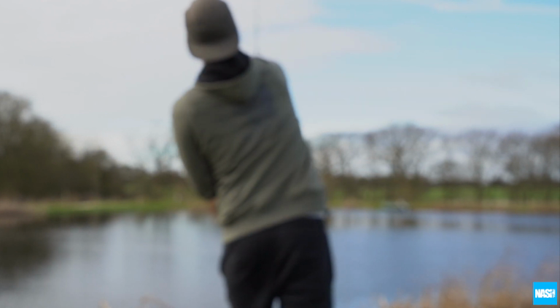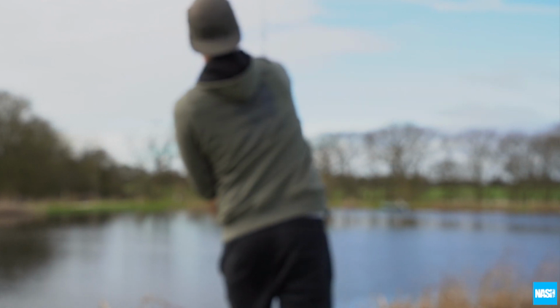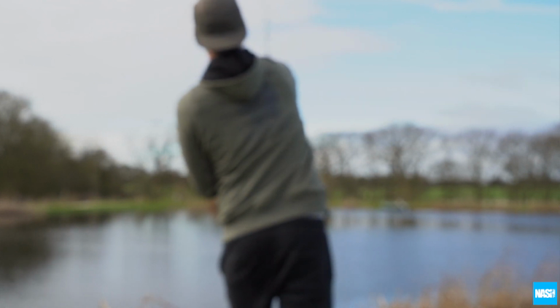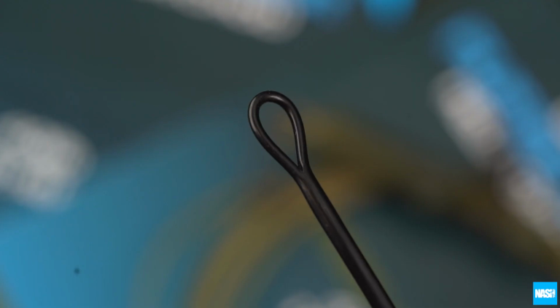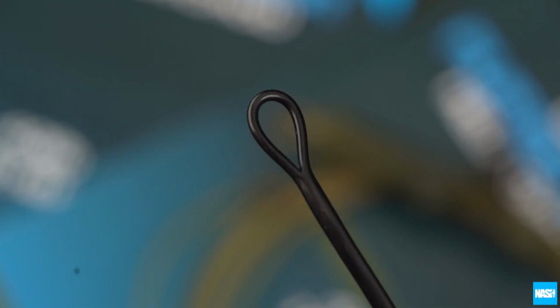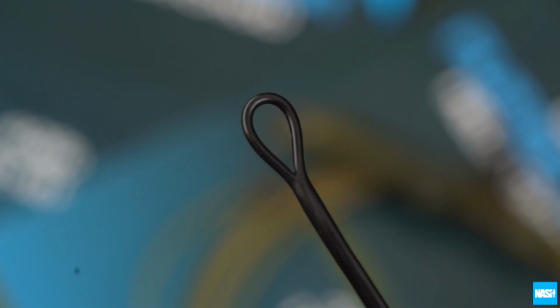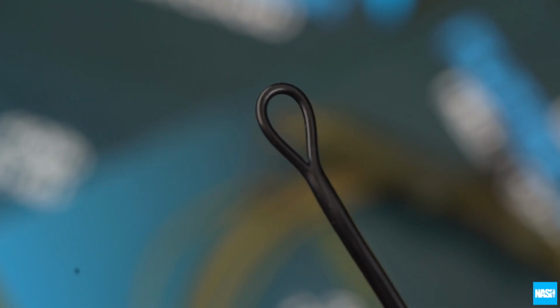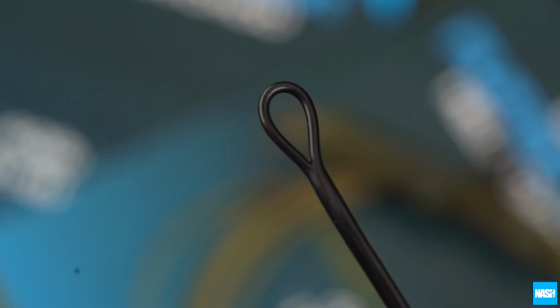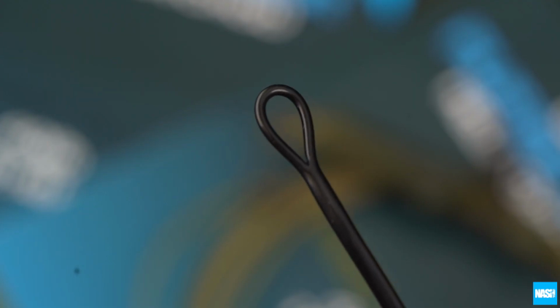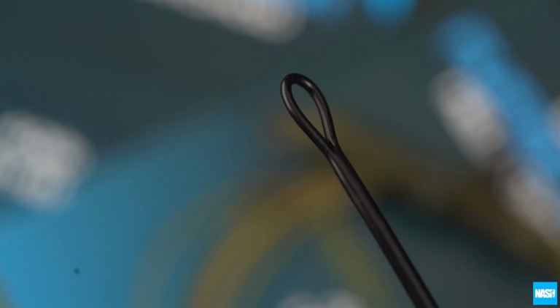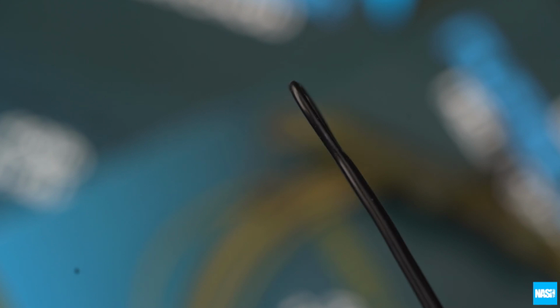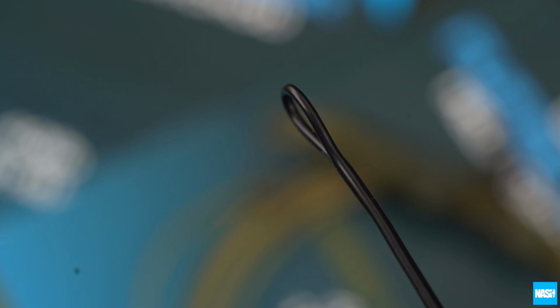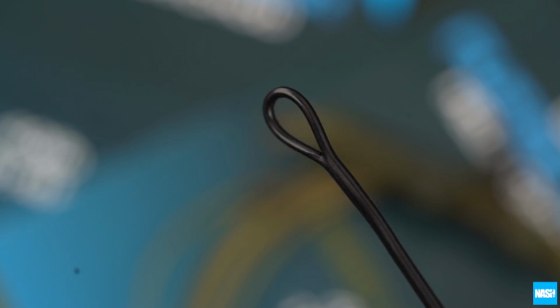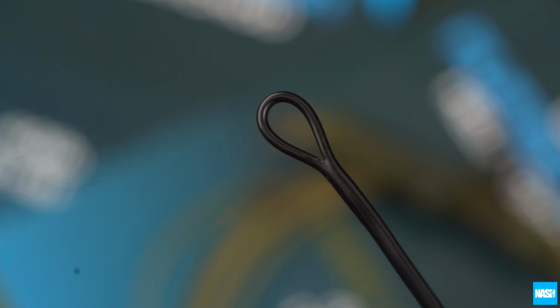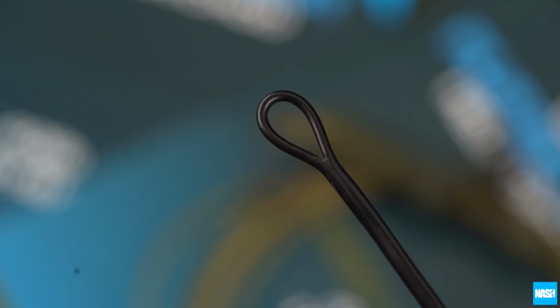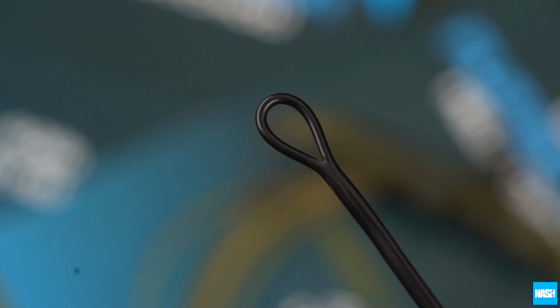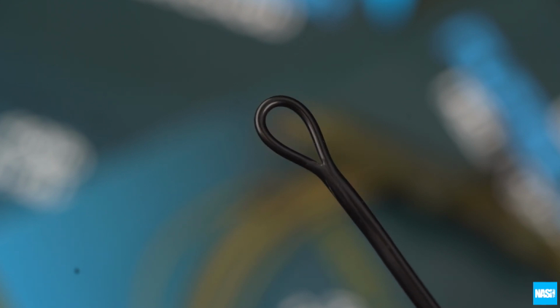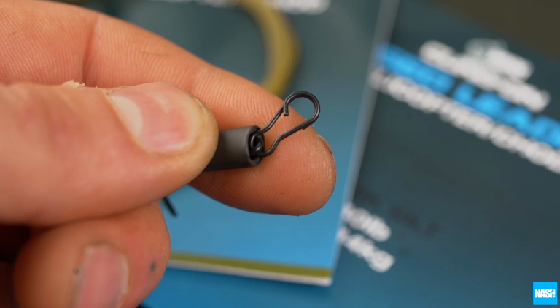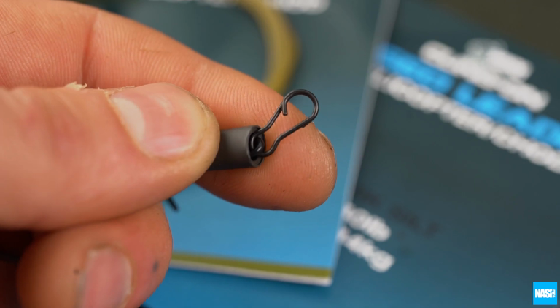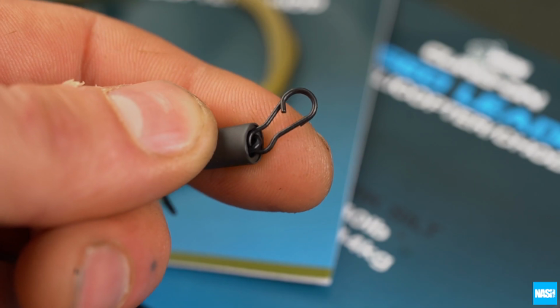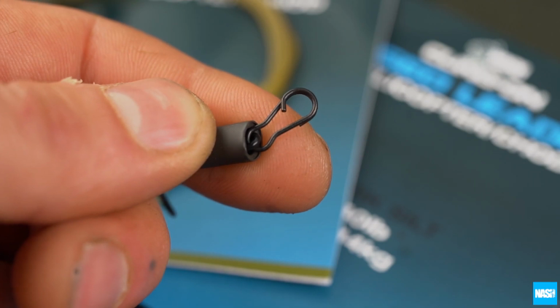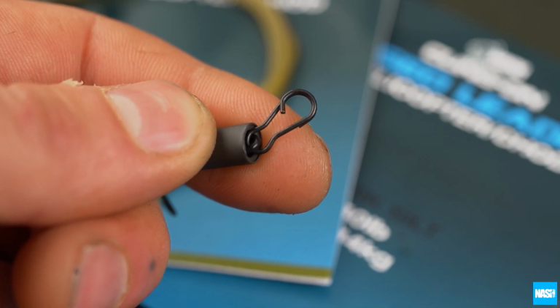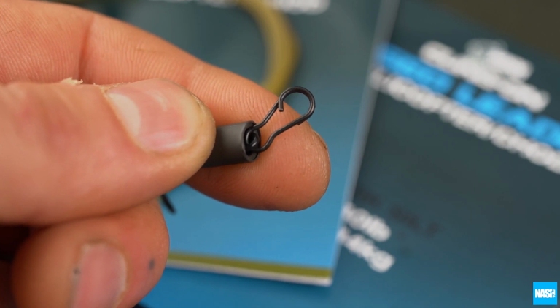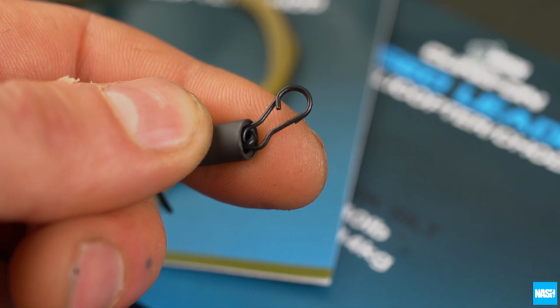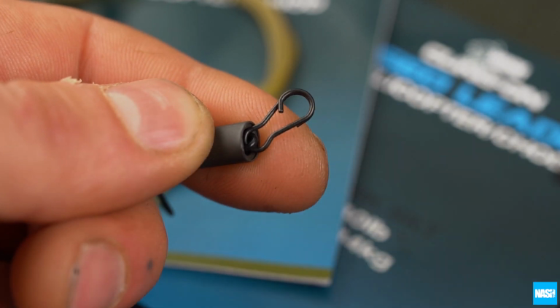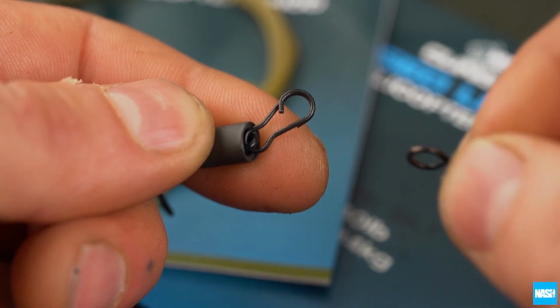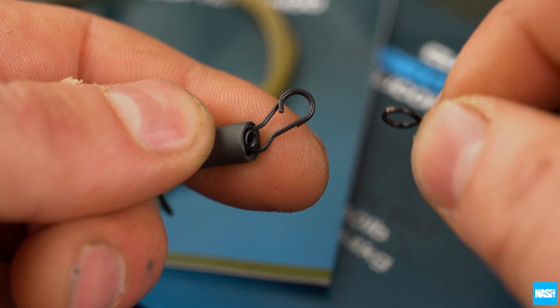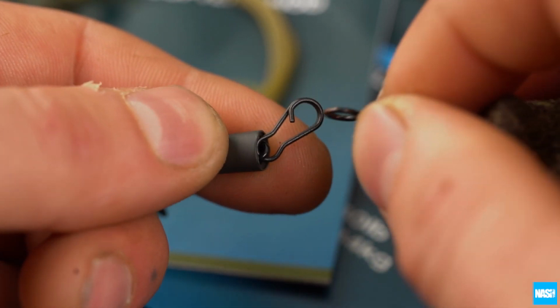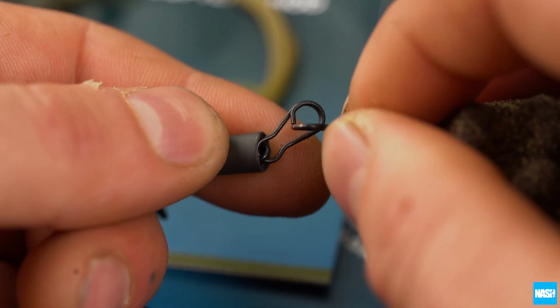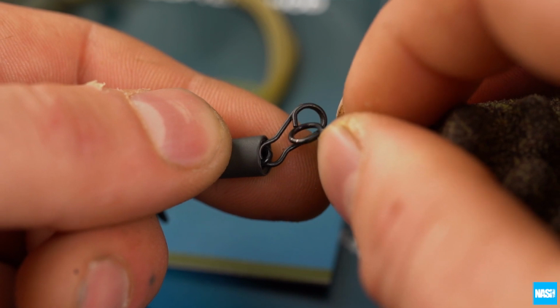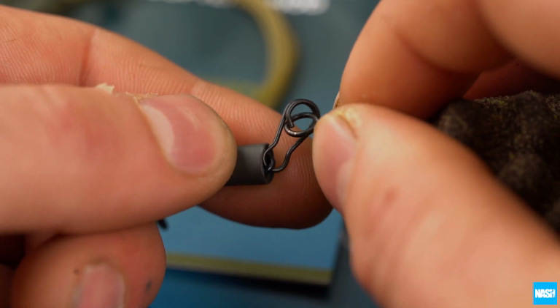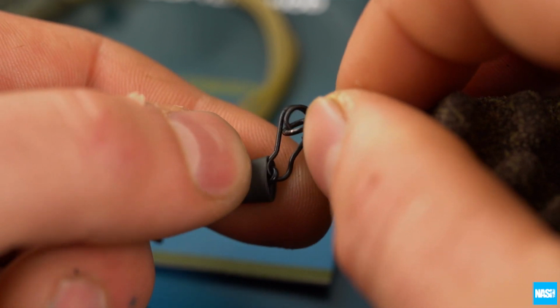A large fused loop on one end allows knotting or looping to the mainline. A wide link clip ensures quick and easy lead attachment and changes.